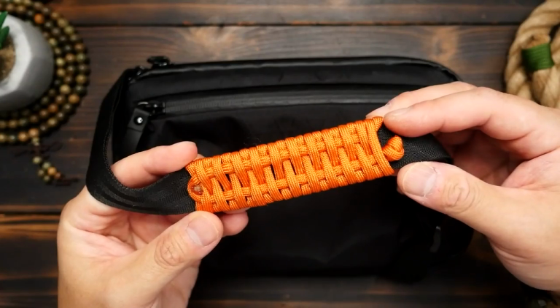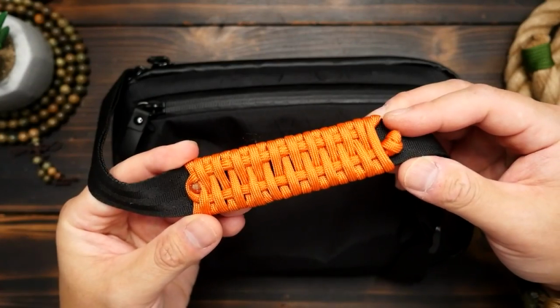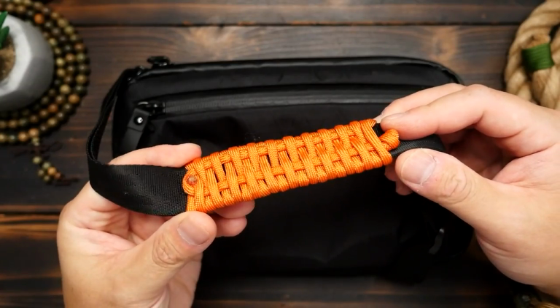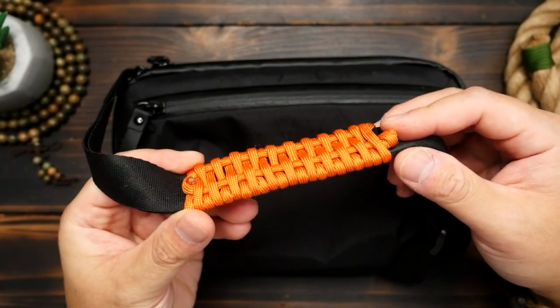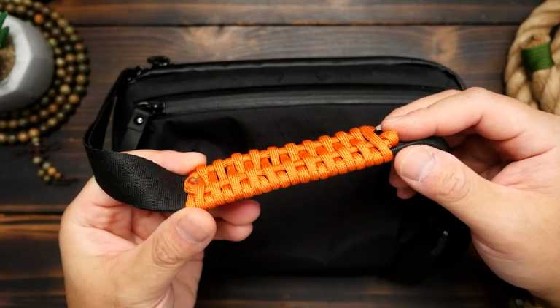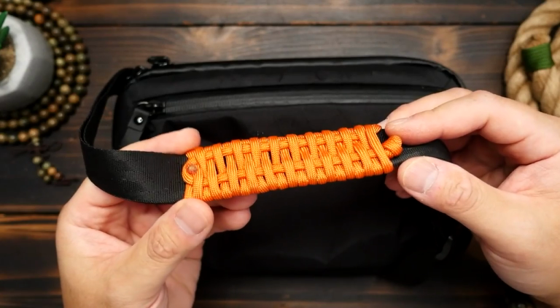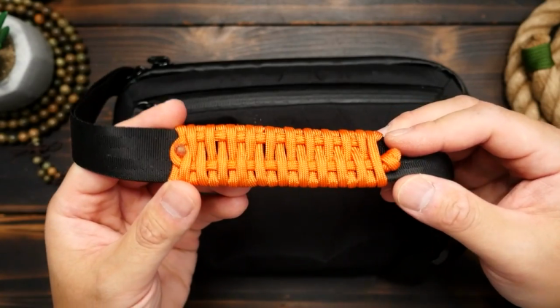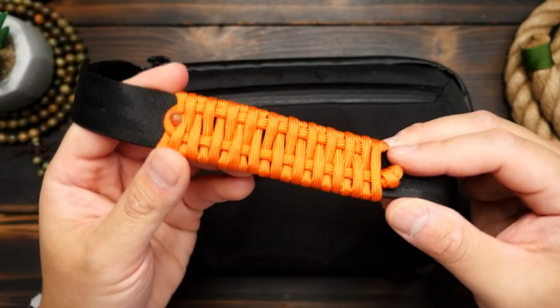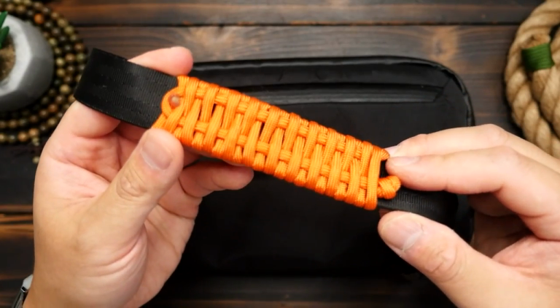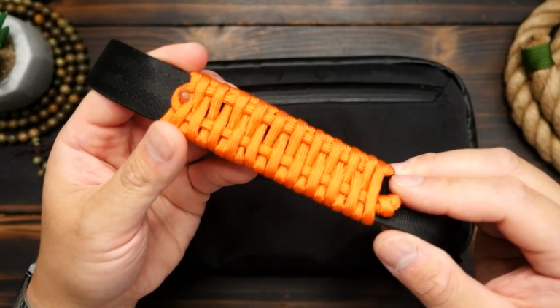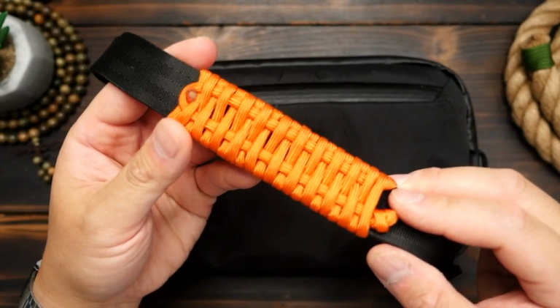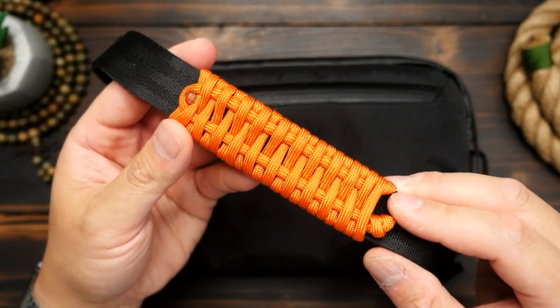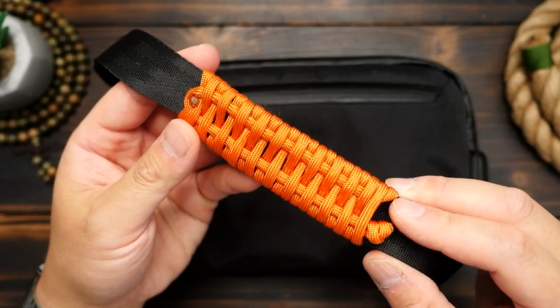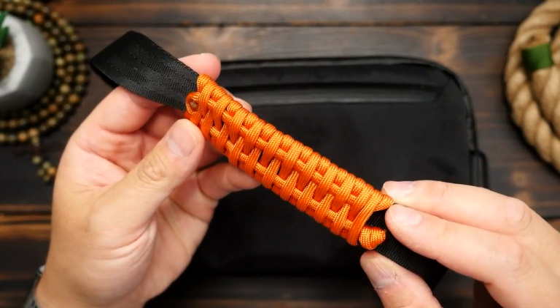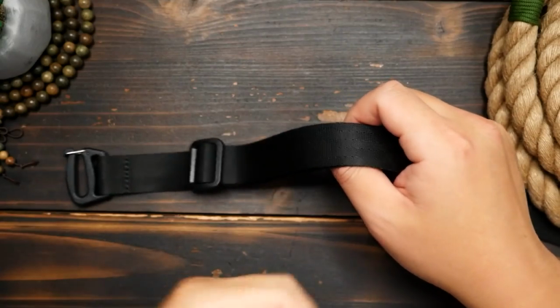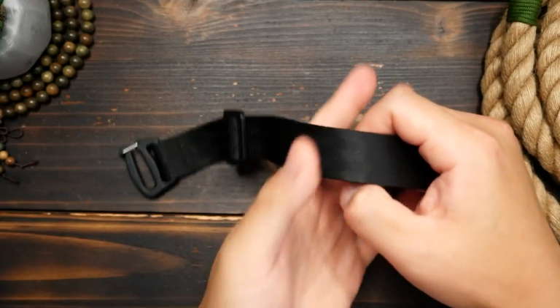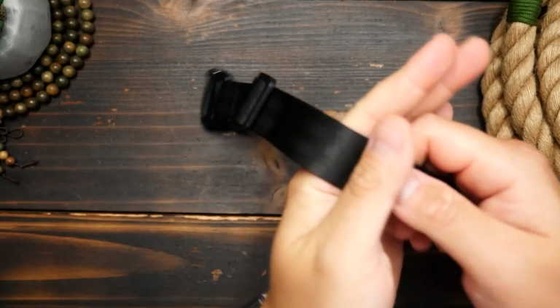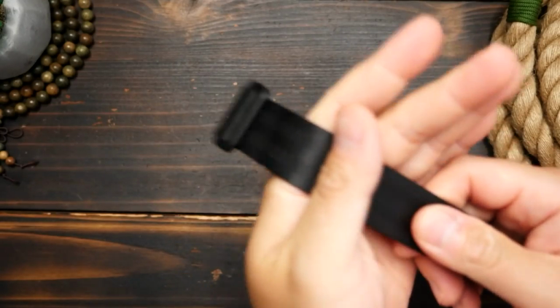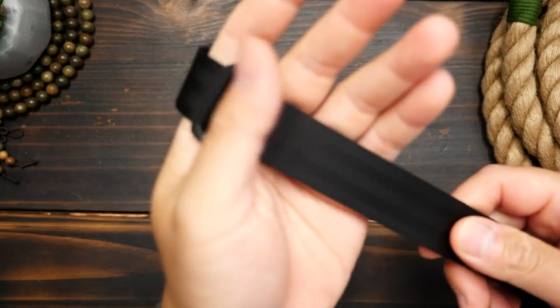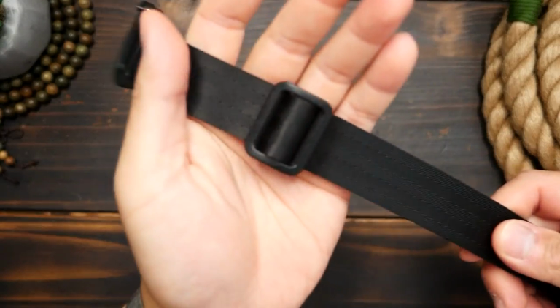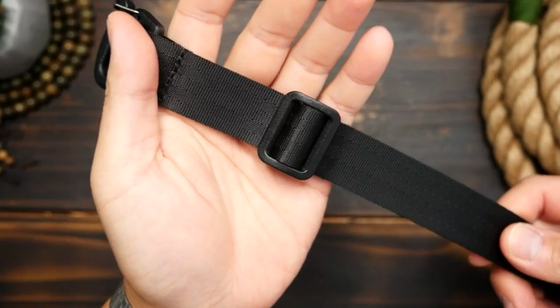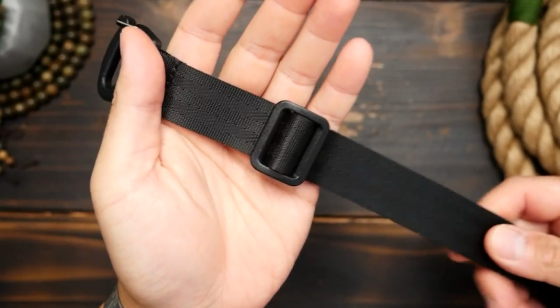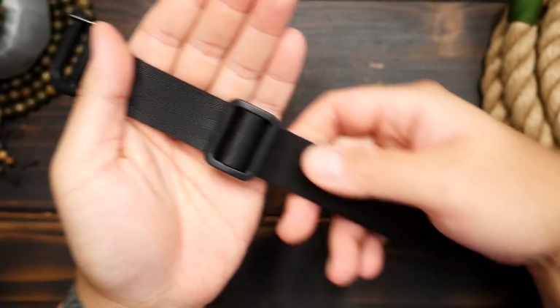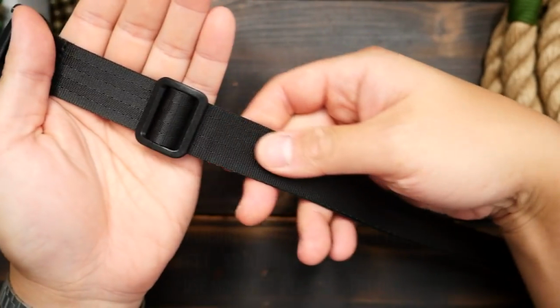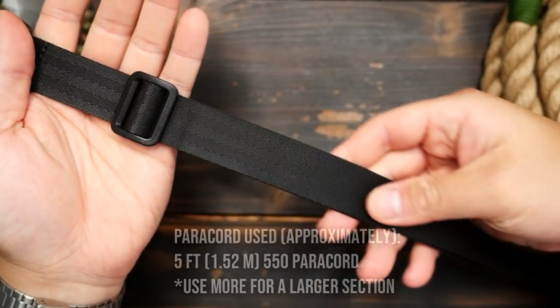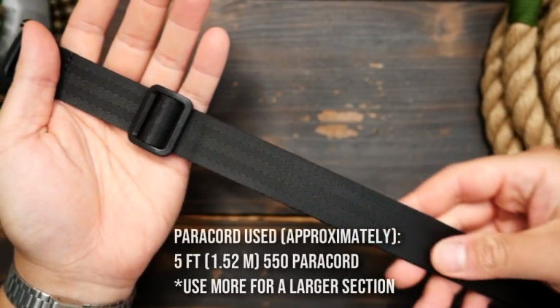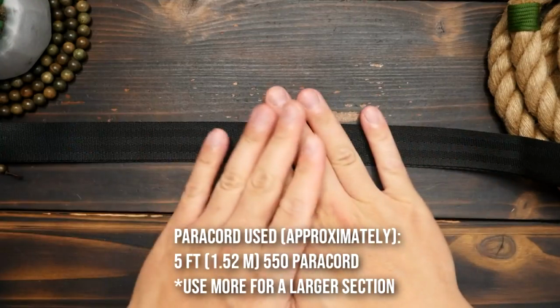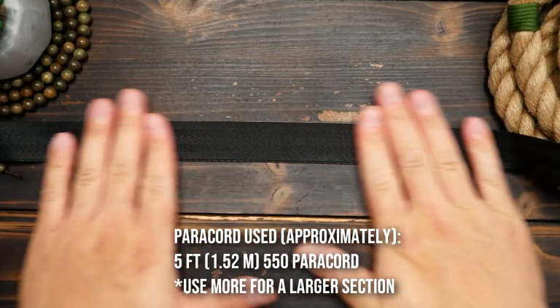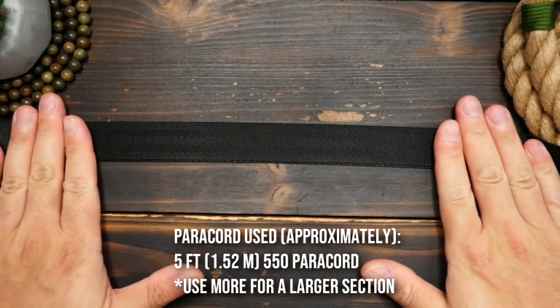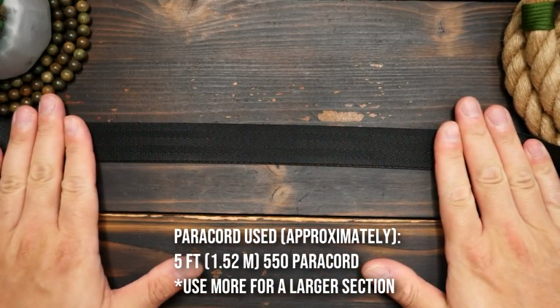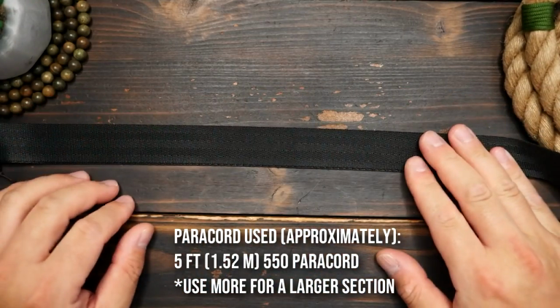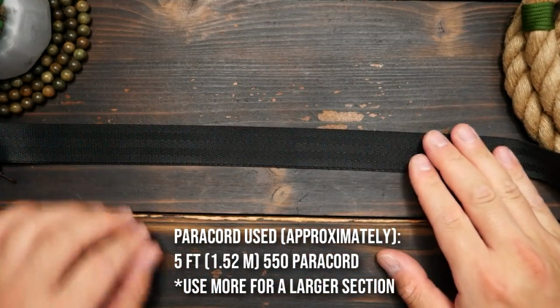So for the solution, I'm of course turning to paracord. Here's how — let's go. I'm doing a small section for this video, but you can increase the amount of cord for a larger strap cushion.